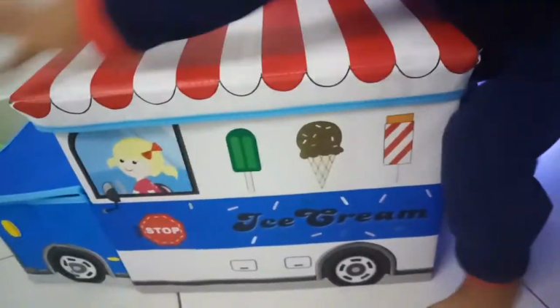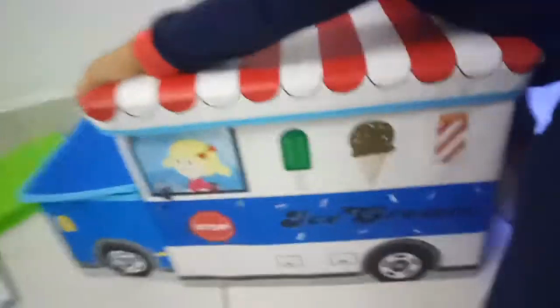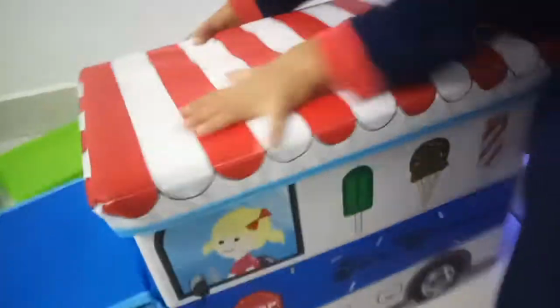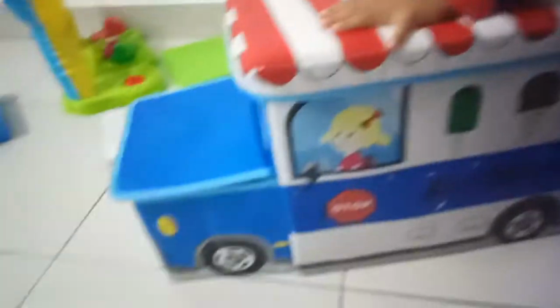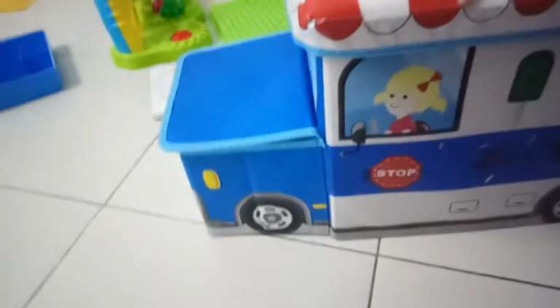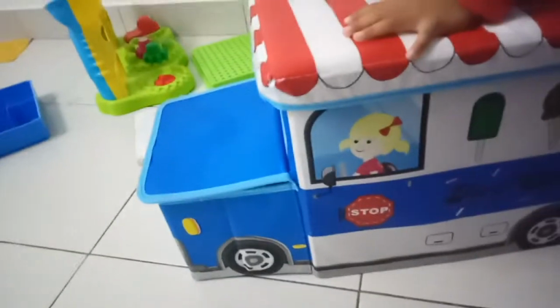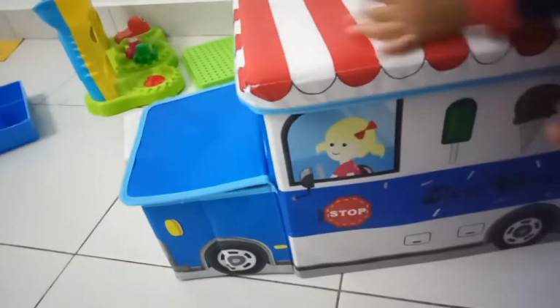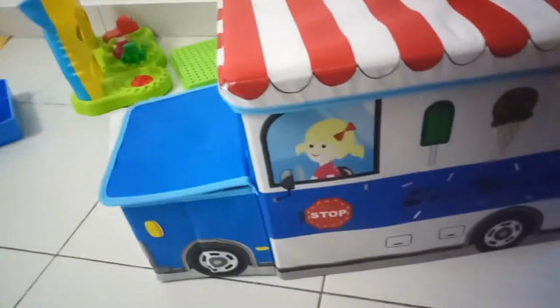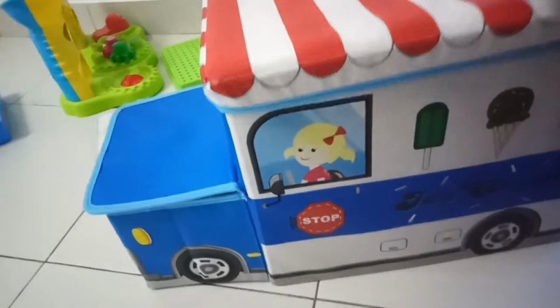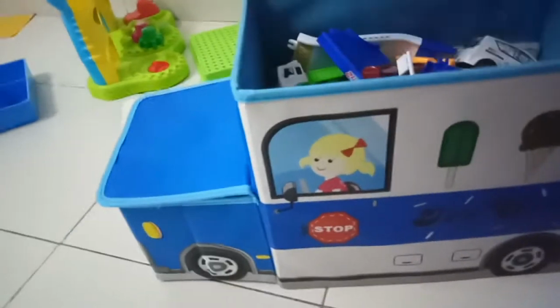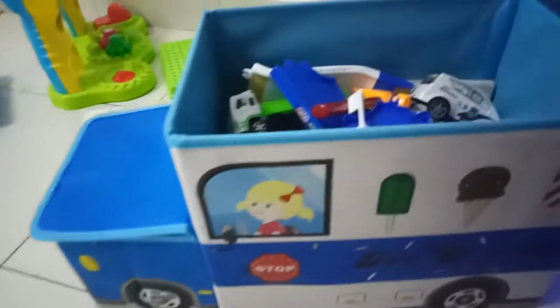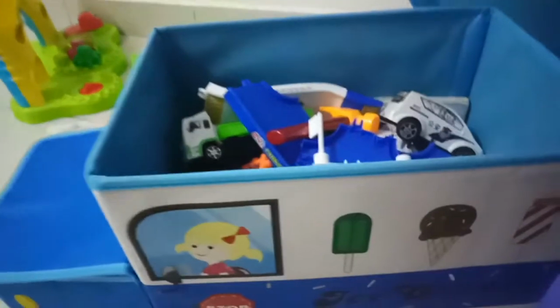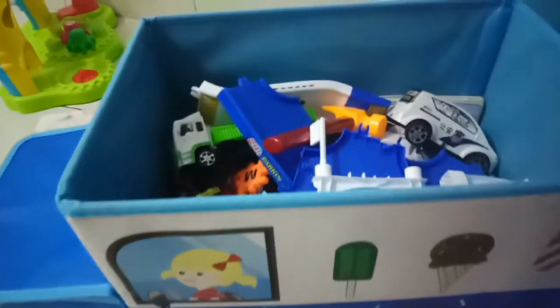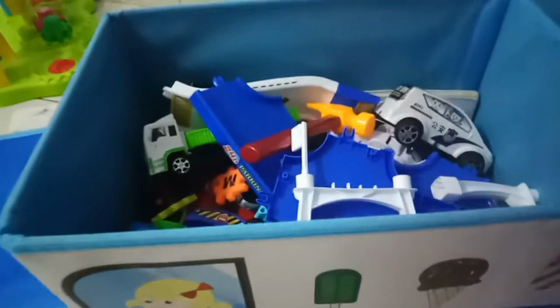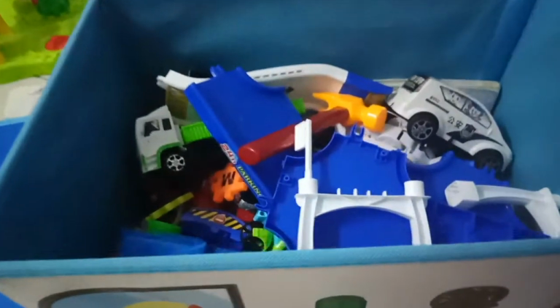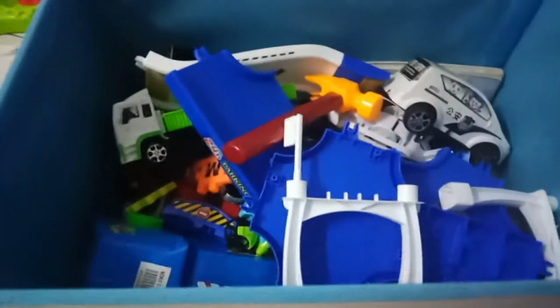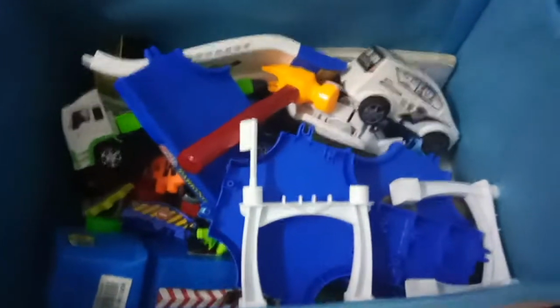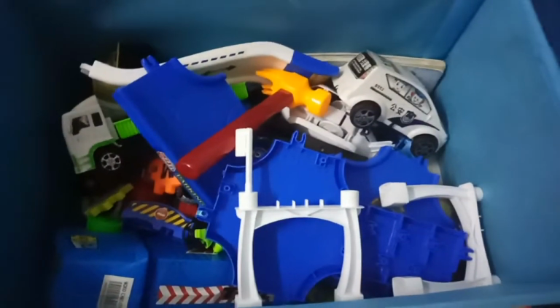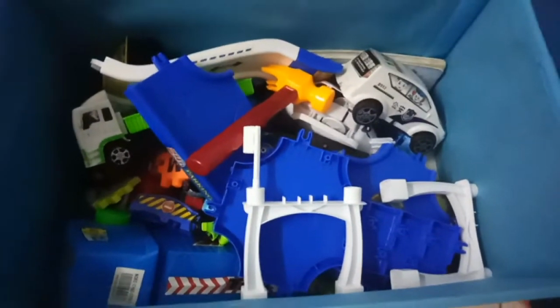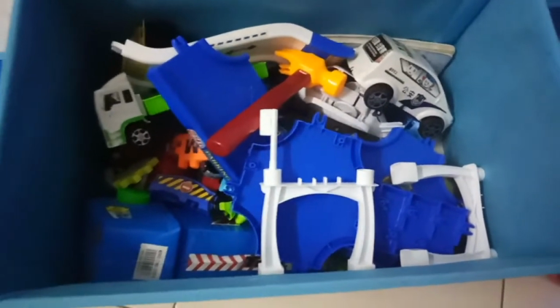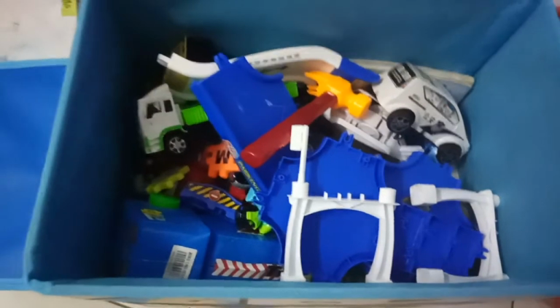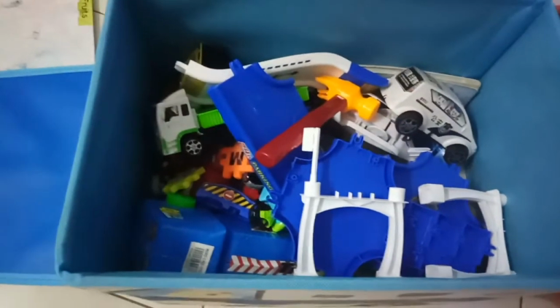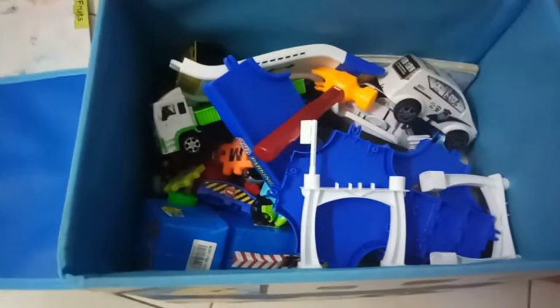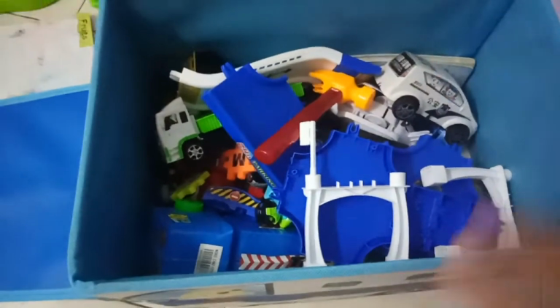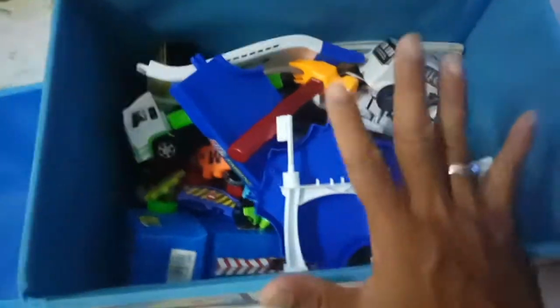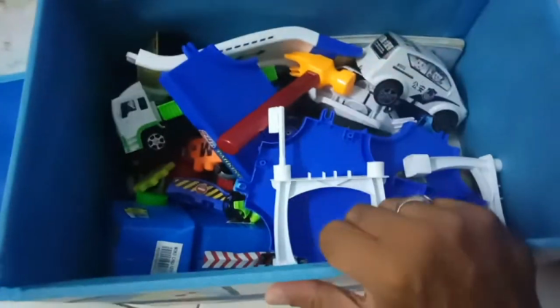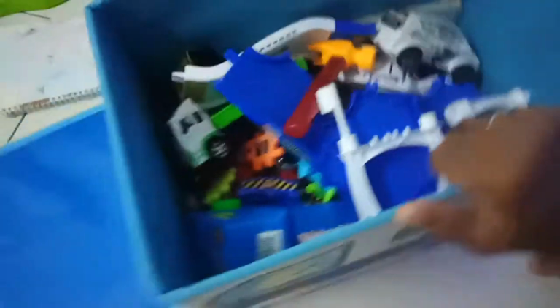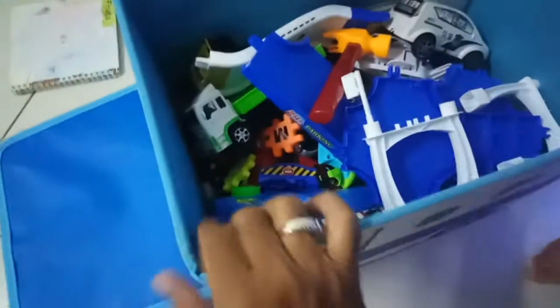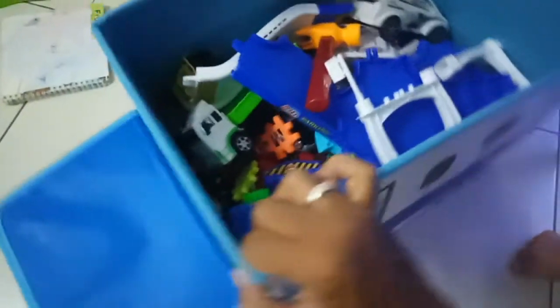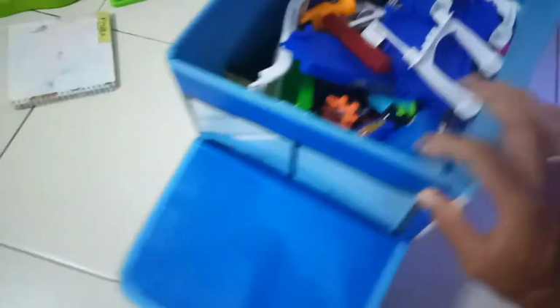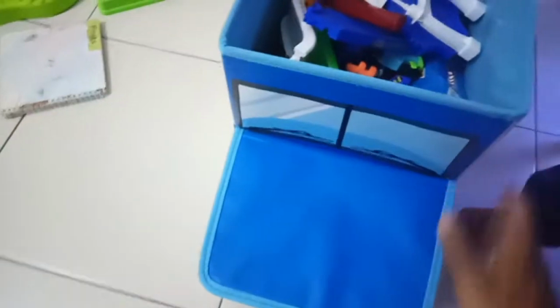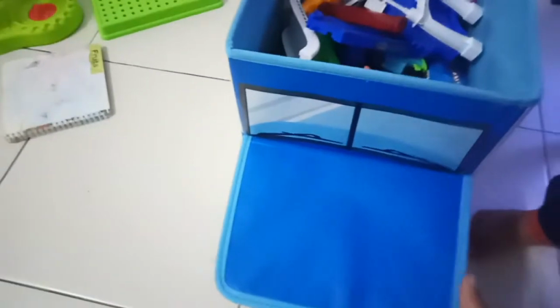Show me, show me what is inside. Show me, open. Wow, nice! So you can put all your toys inside here, guys. It's good and it's also cool.